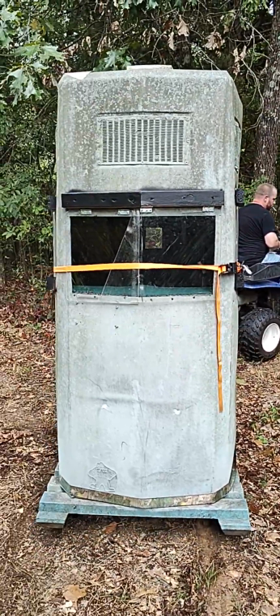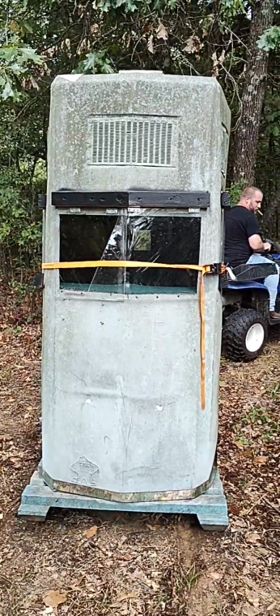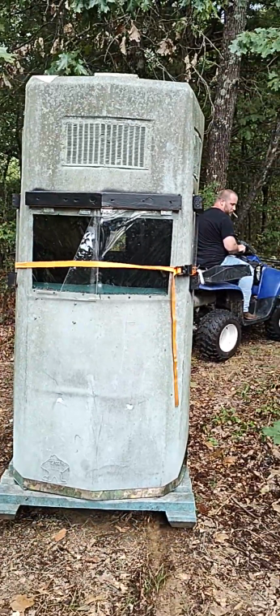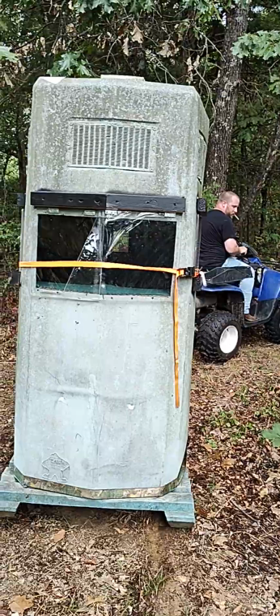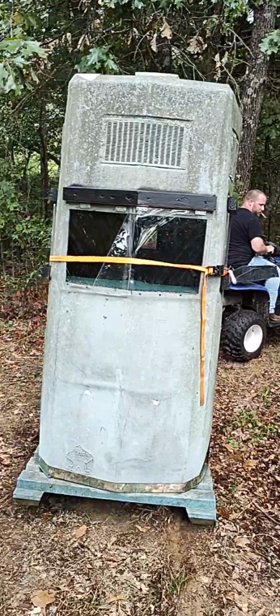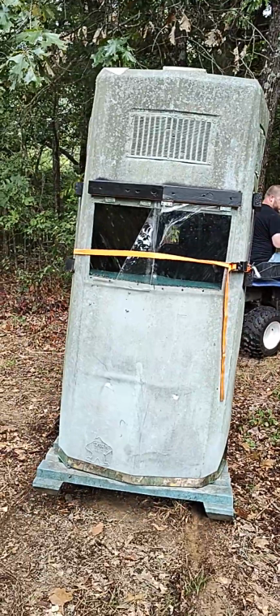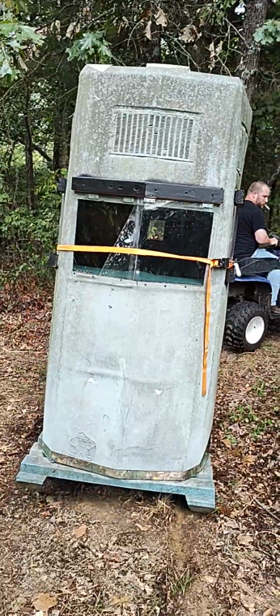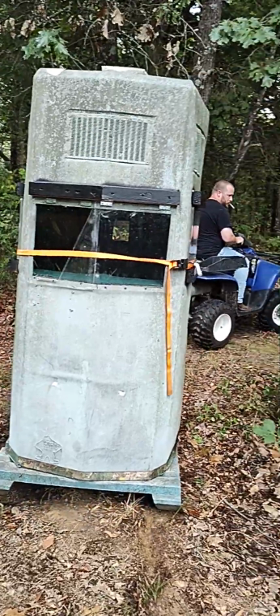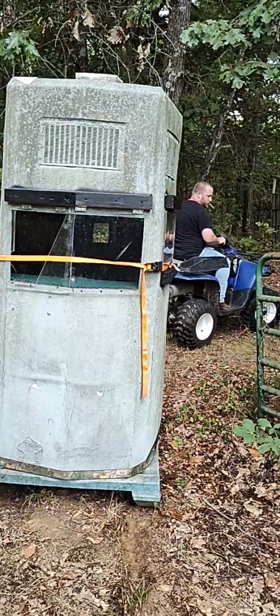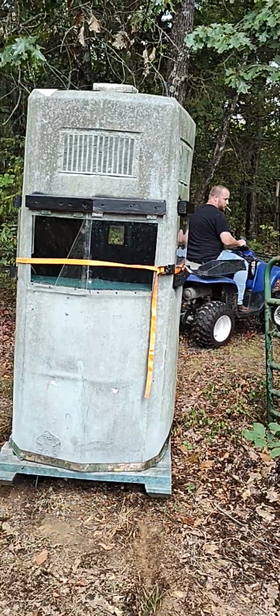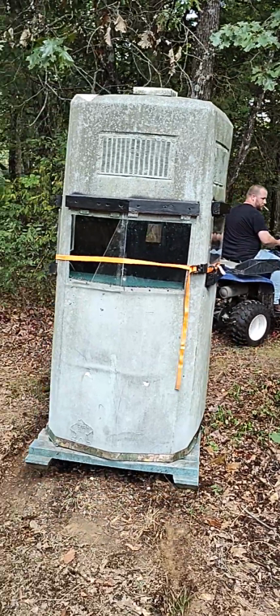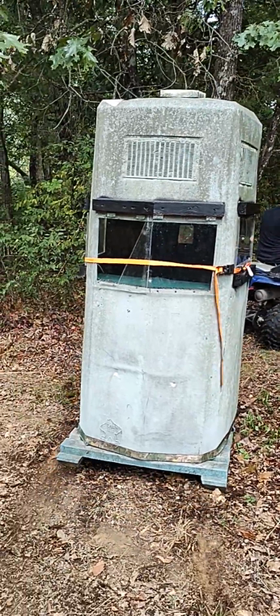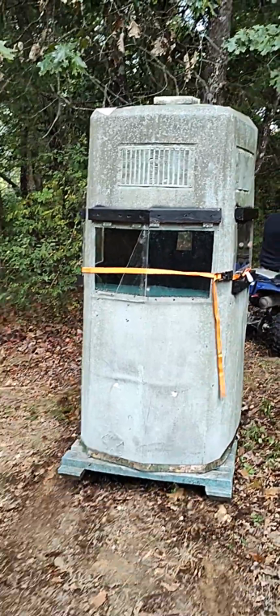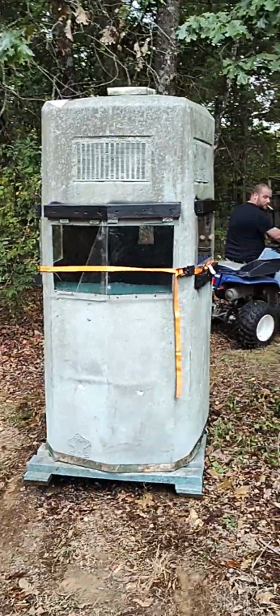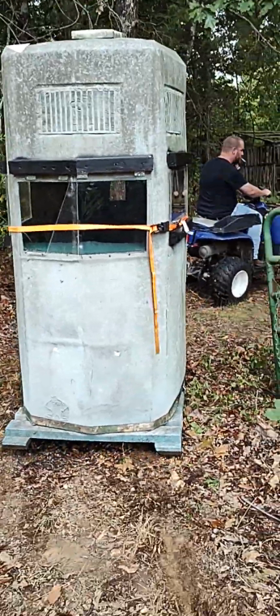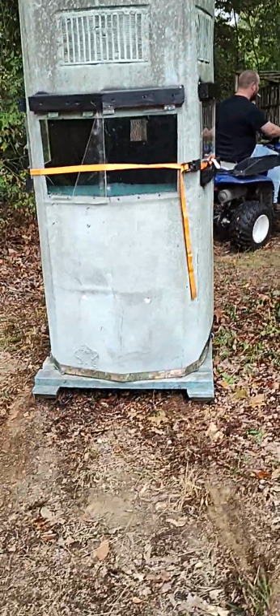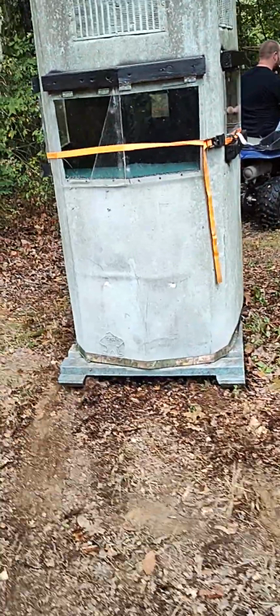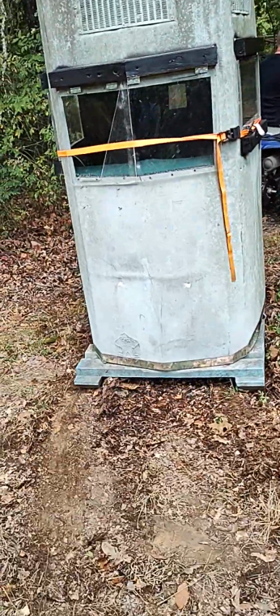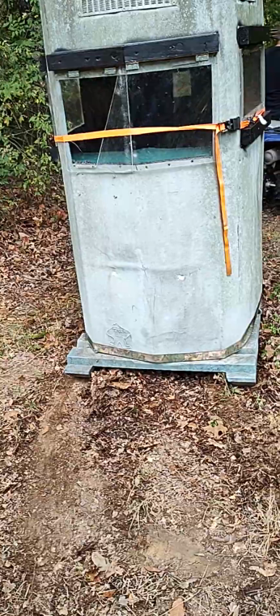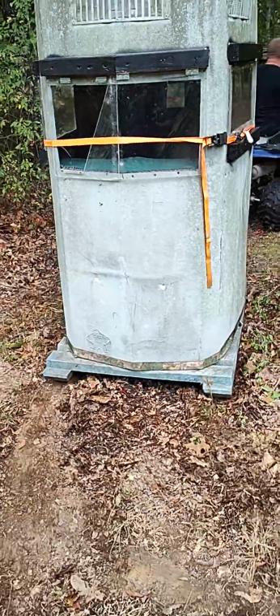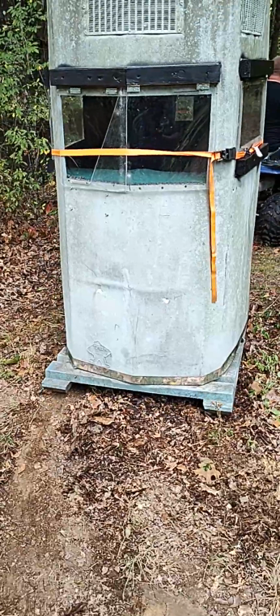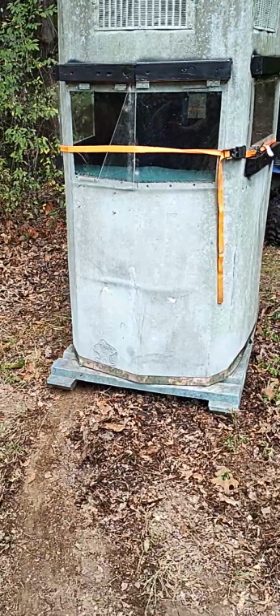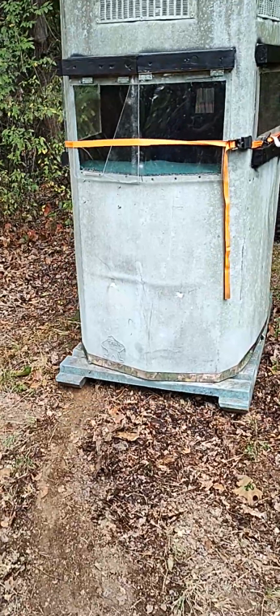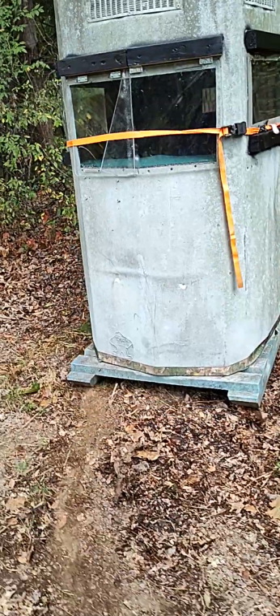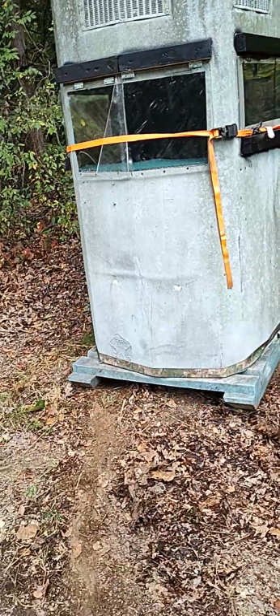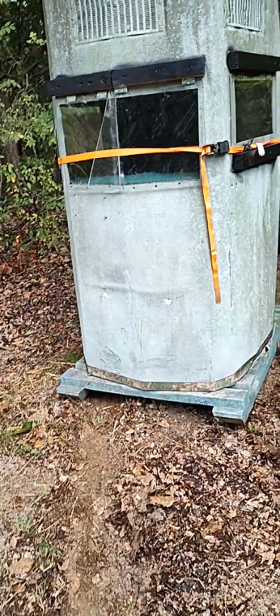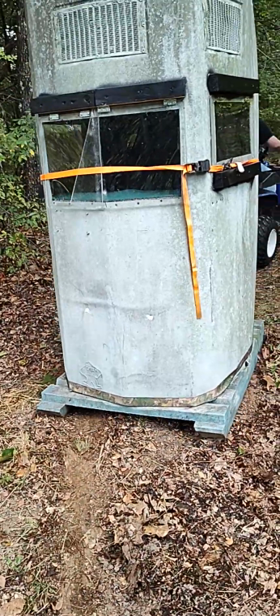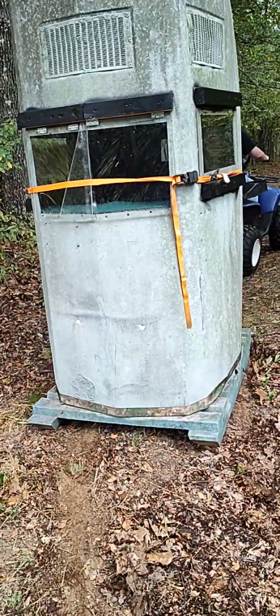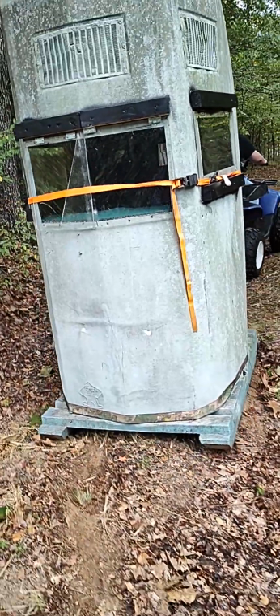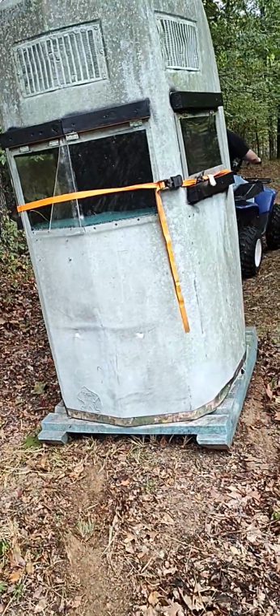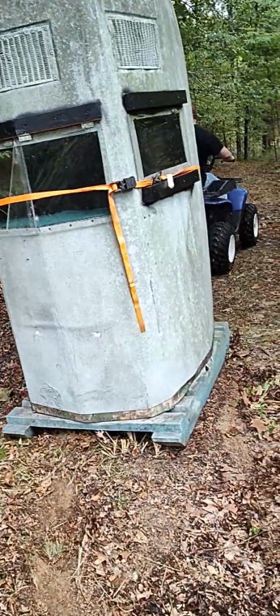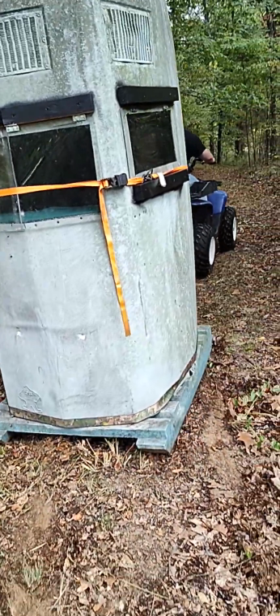Trying to get it in there without flipping it over. Pretty neat — it's got those little skids on there, kind of like a sled, so it should go okay.